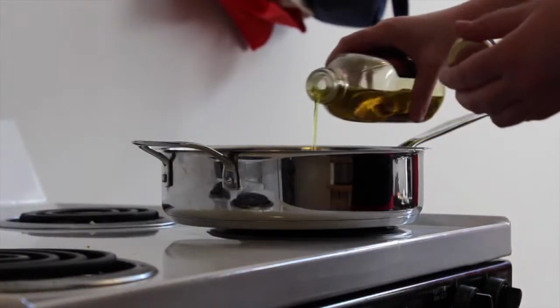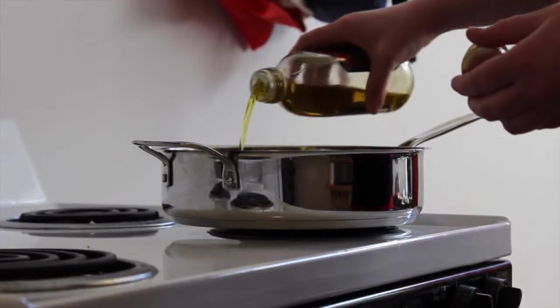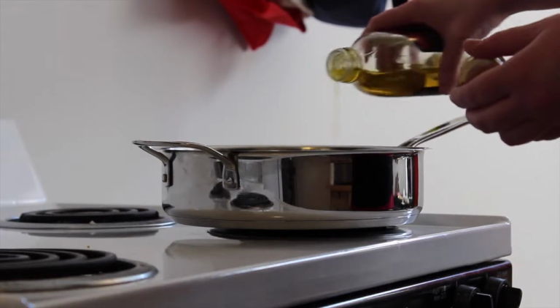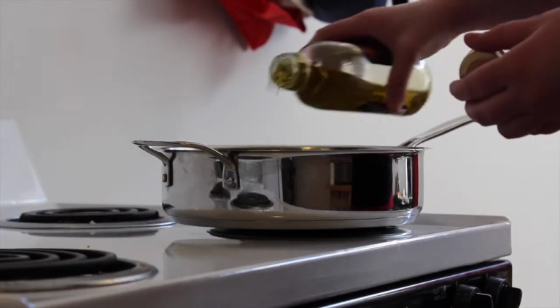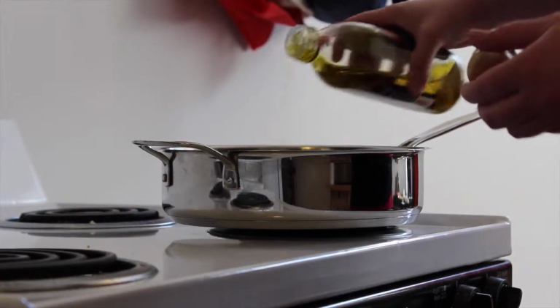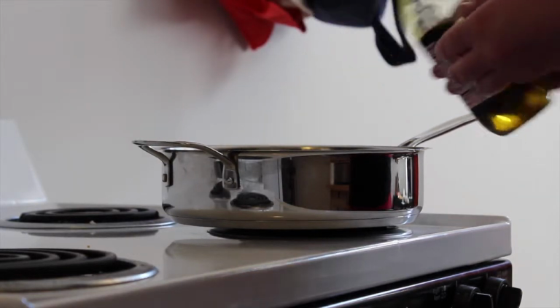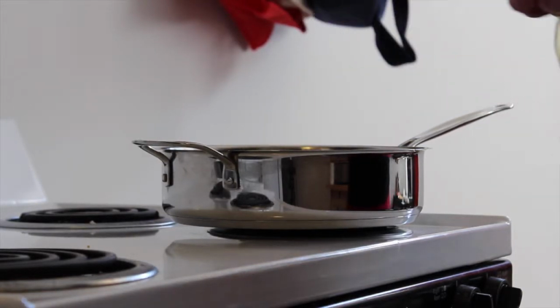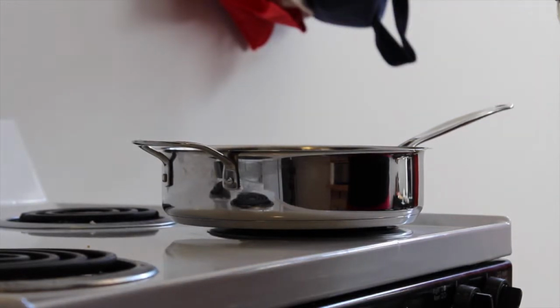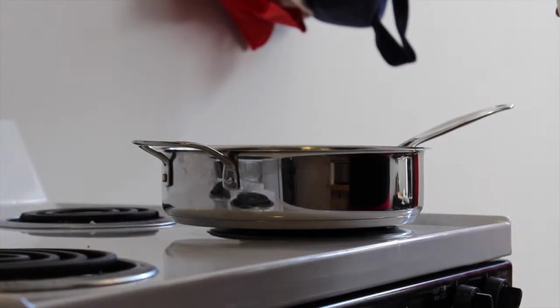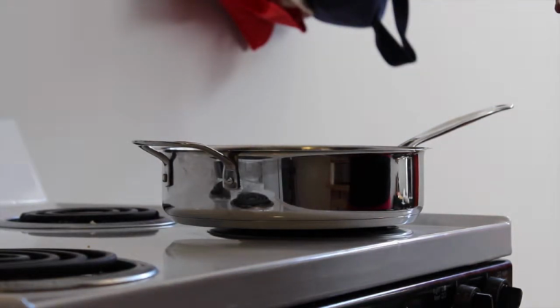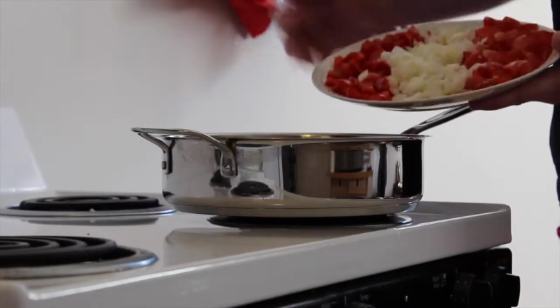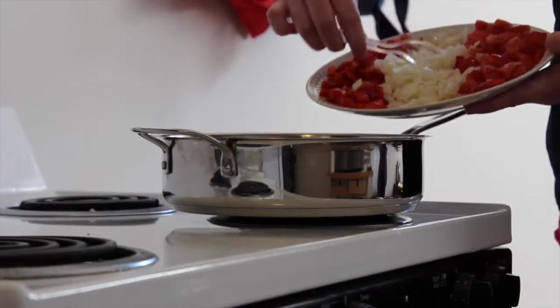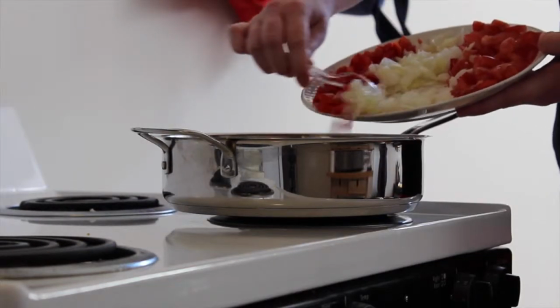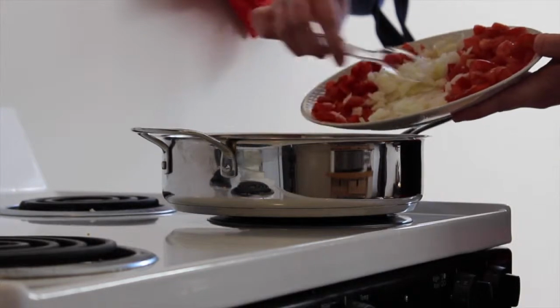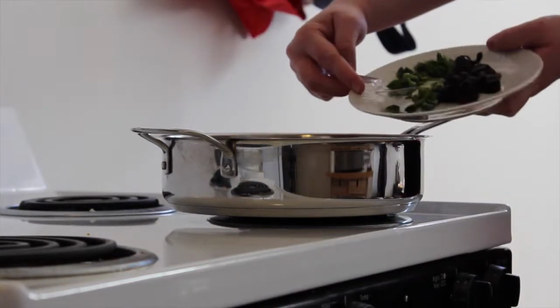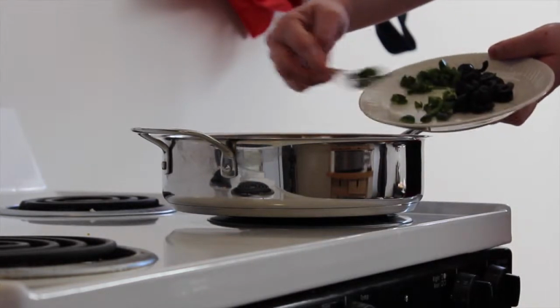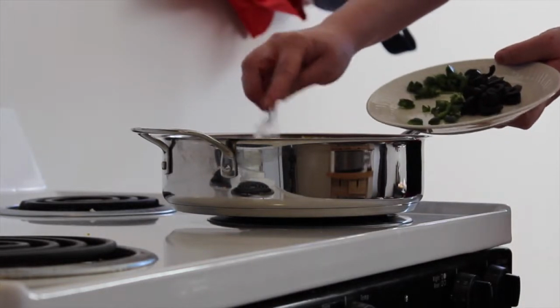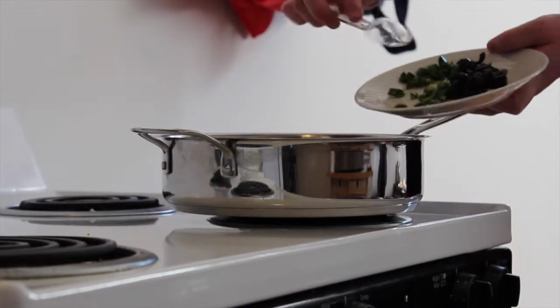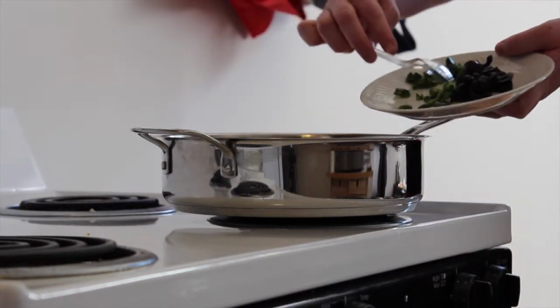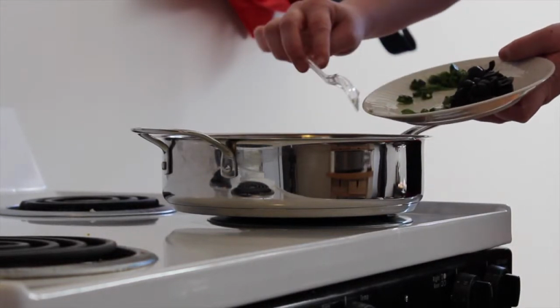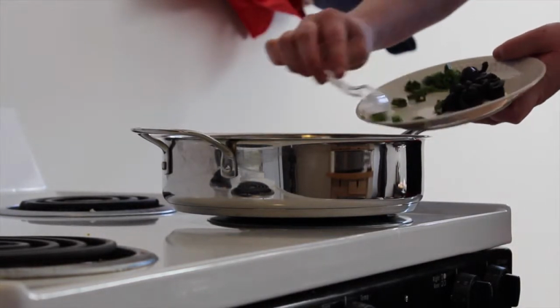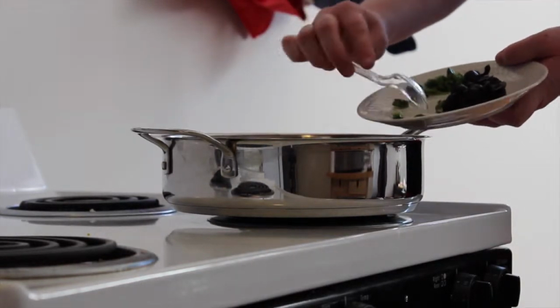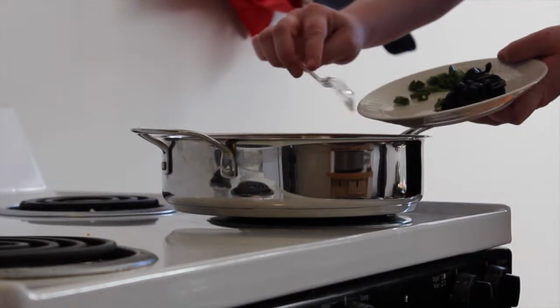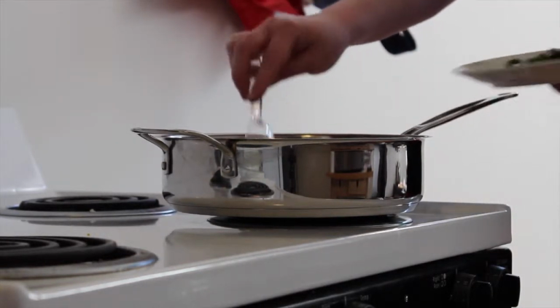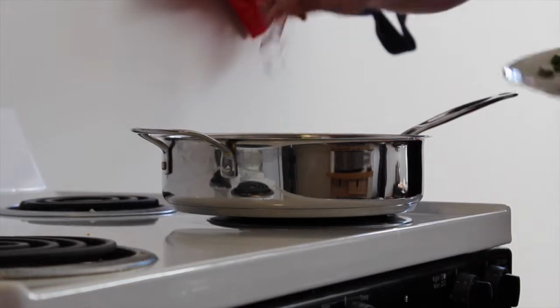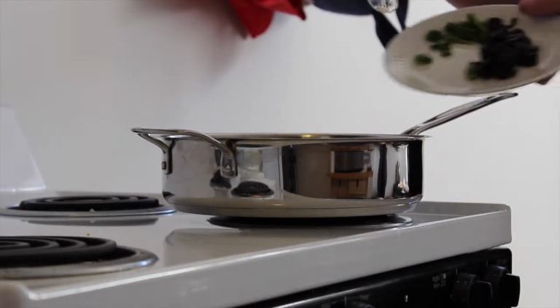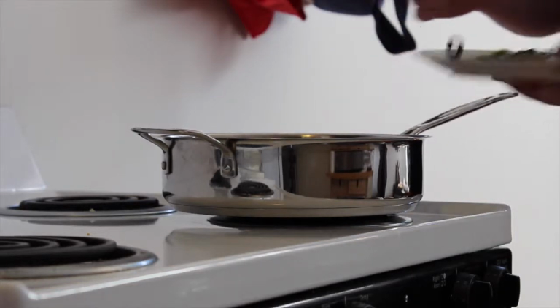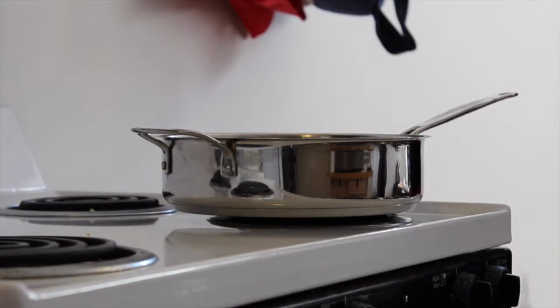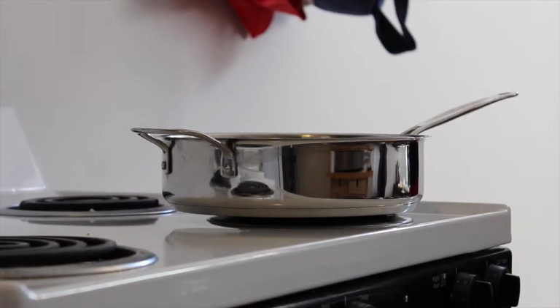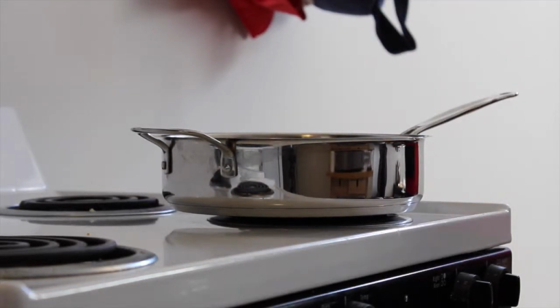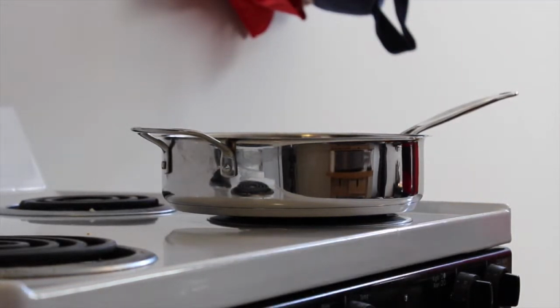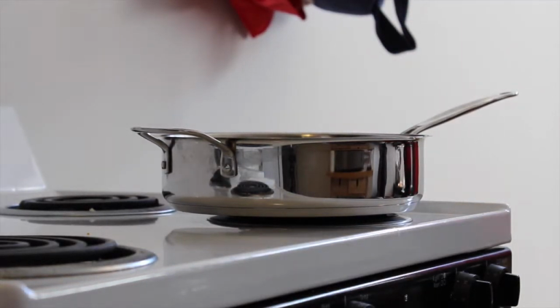Next, in a medium saucepan, put in some olive oil and saute the peppers and onion. Put in some jalapenos if you like the heat. Cook until they're slightly soft. Take aside some spoonfuls if you want to use for garnish later.